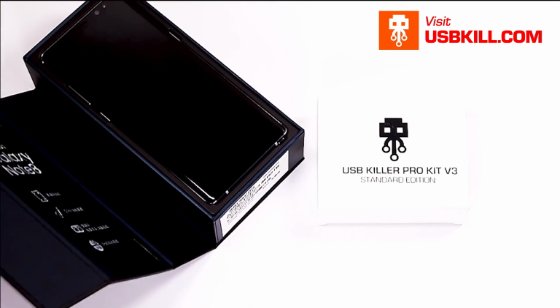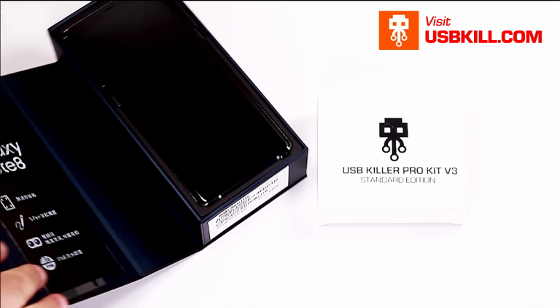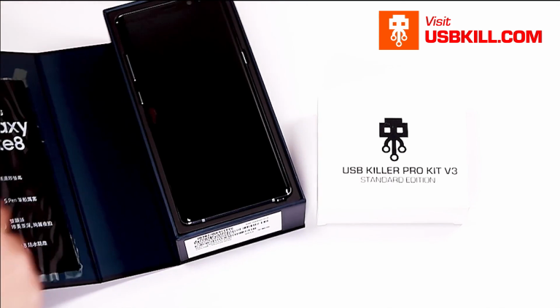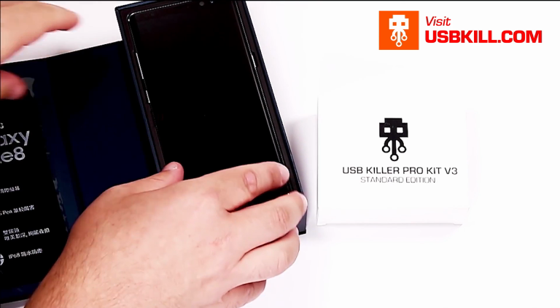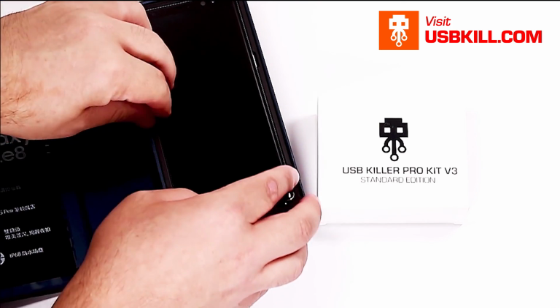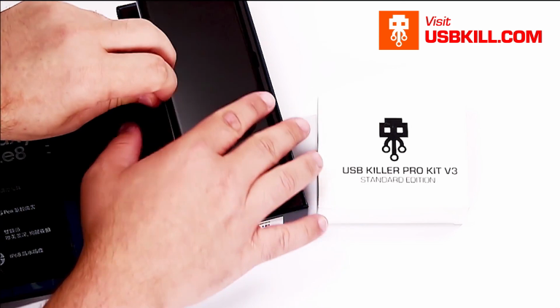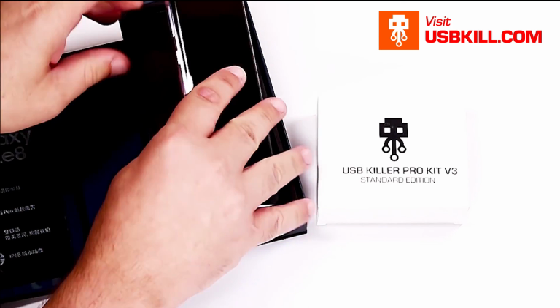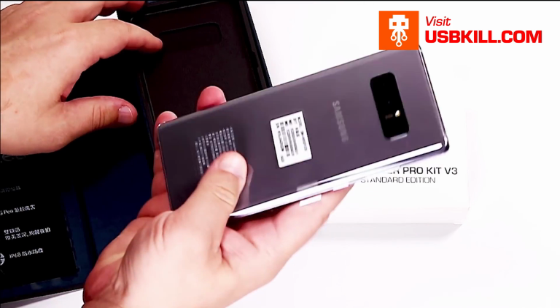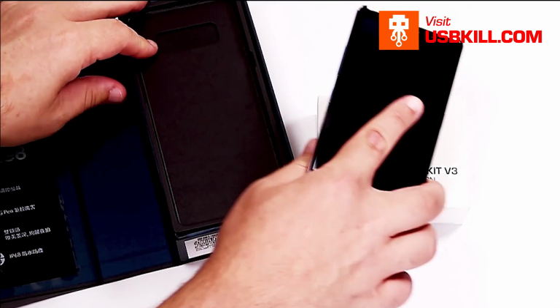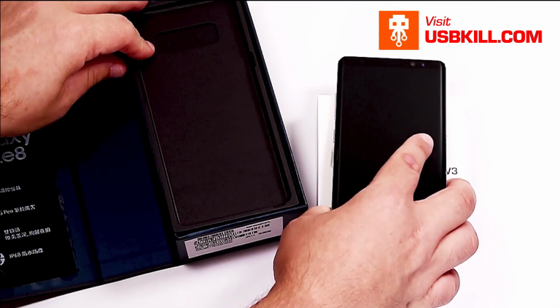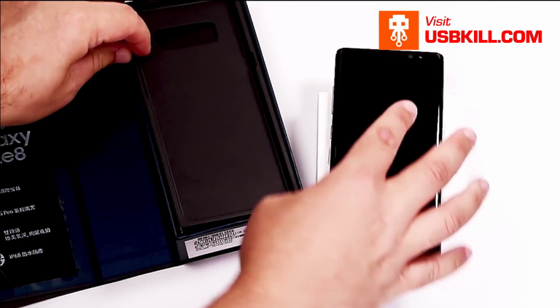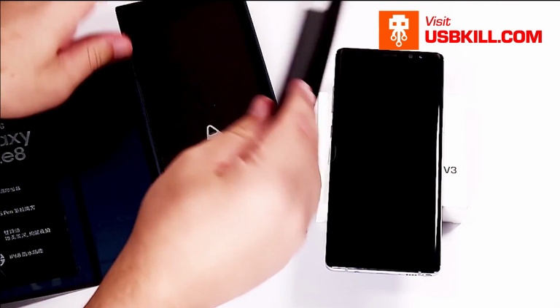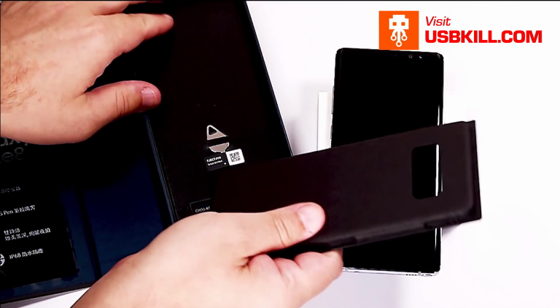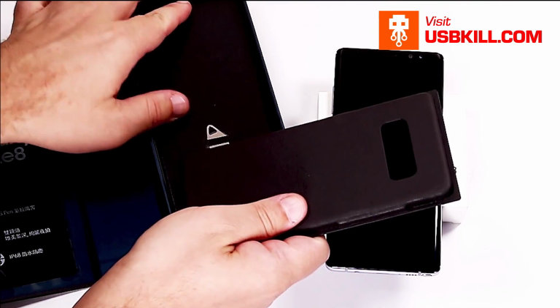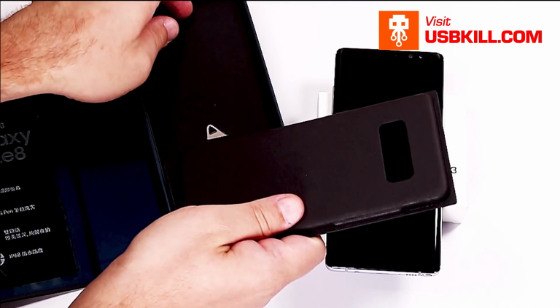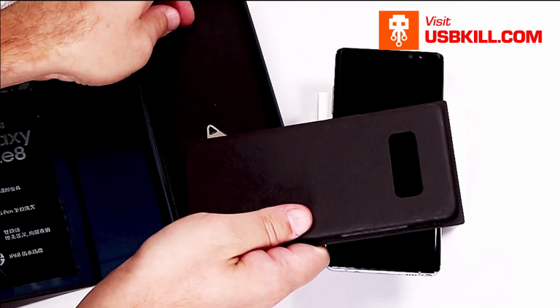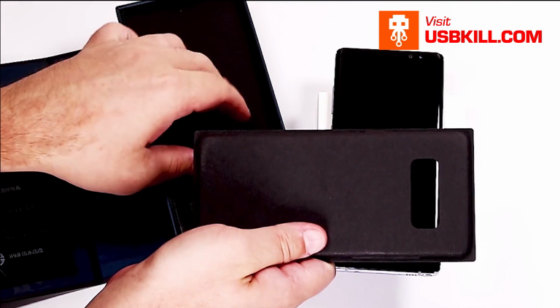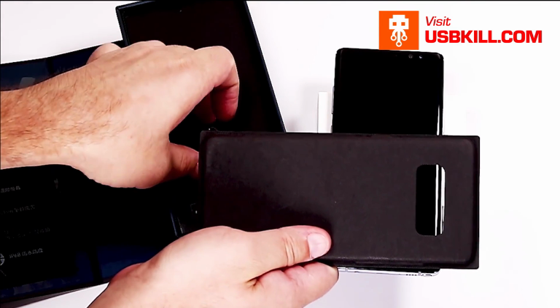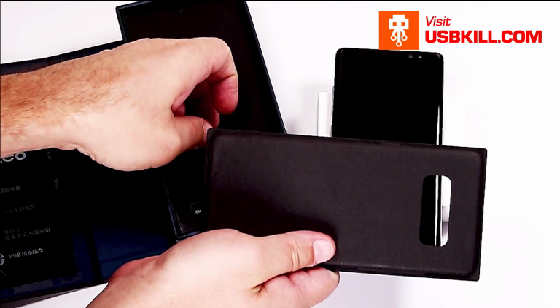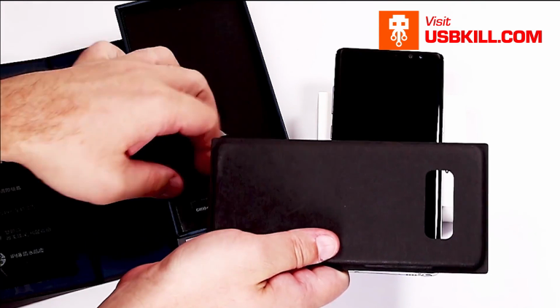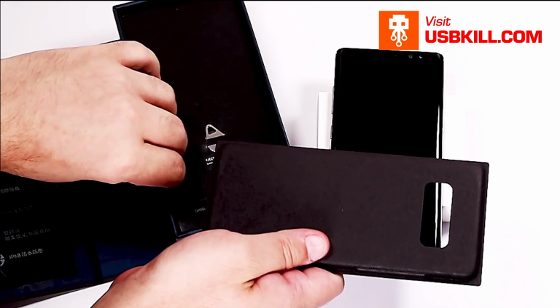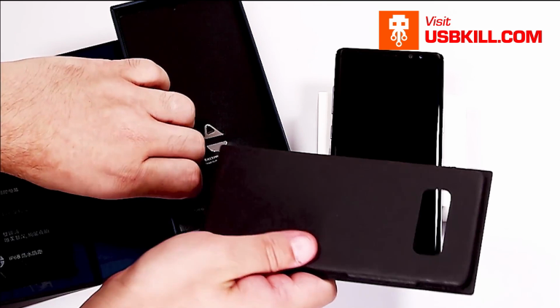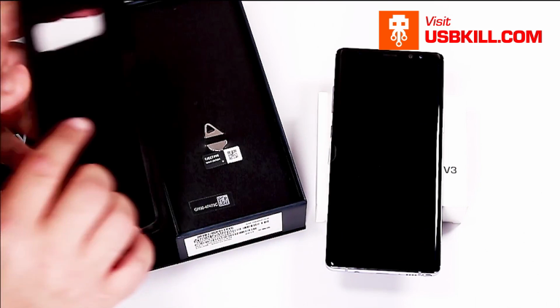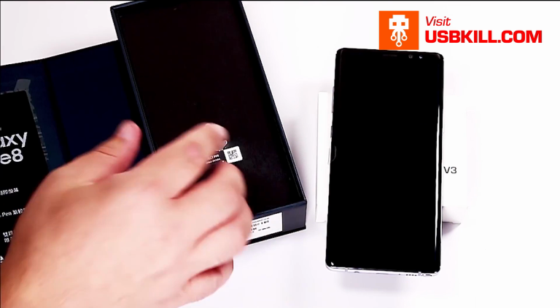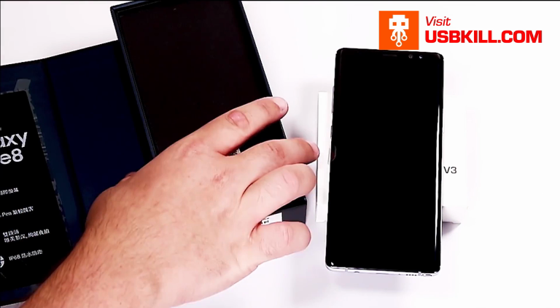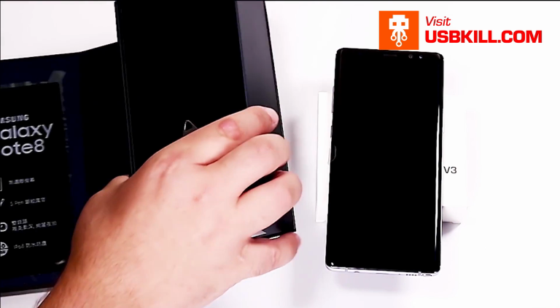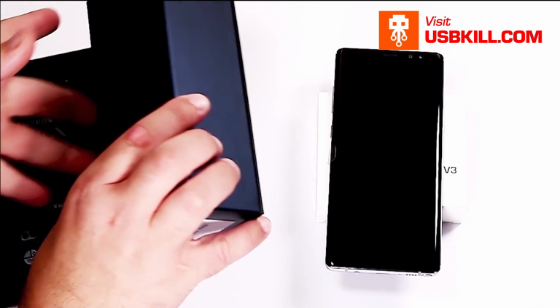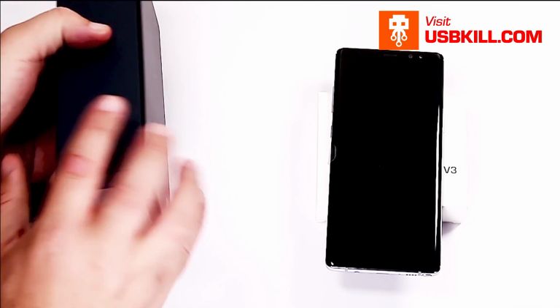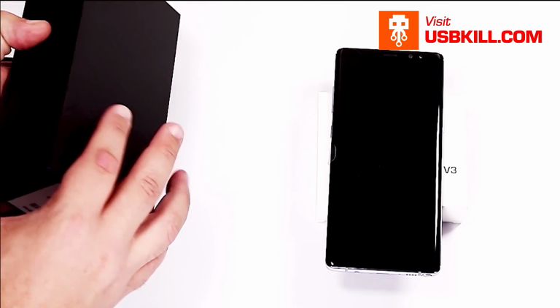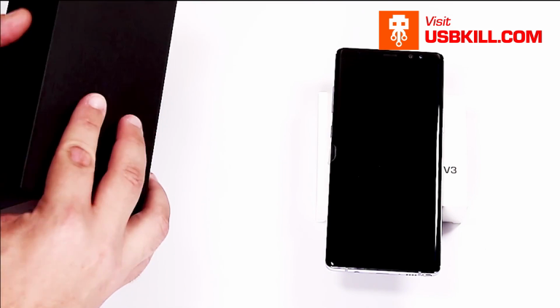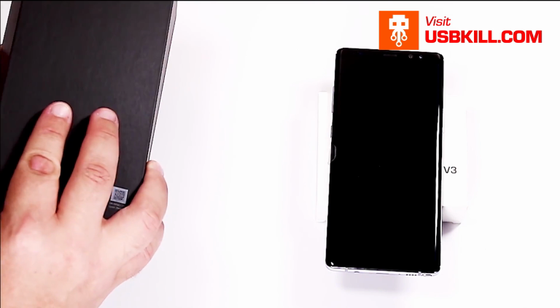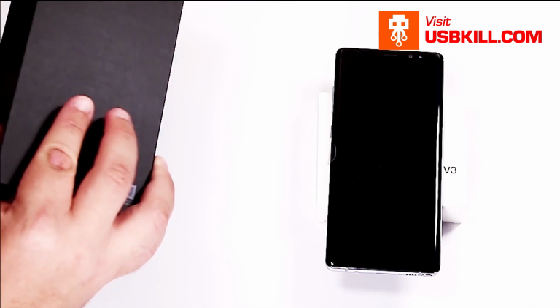I hope you will enjoy this video. As you can see, I am unpacking the Samsung Note 8. So maybe we will go a little bit faster because it's not the most interesting part of this video.